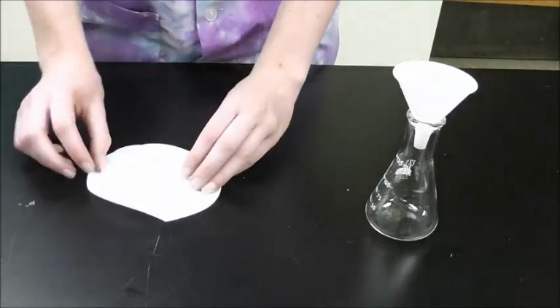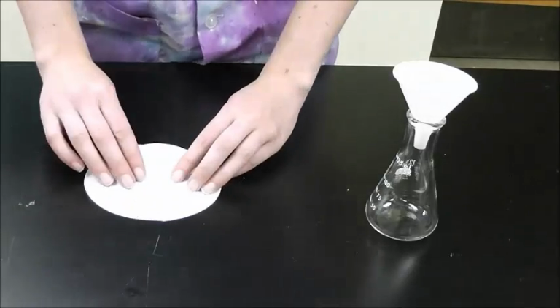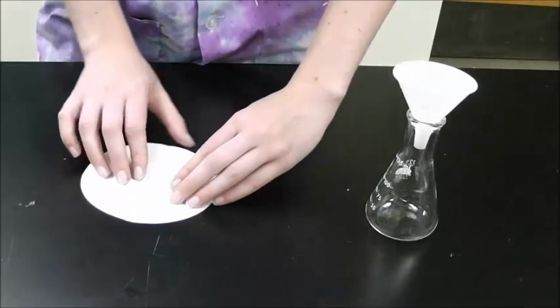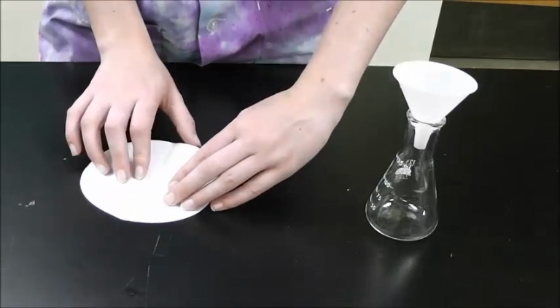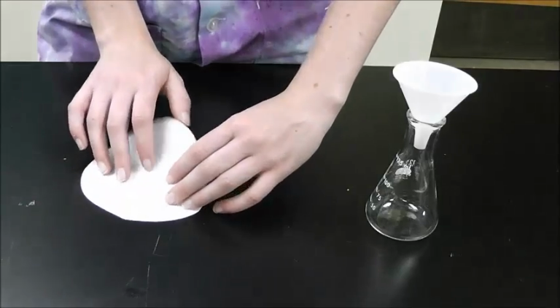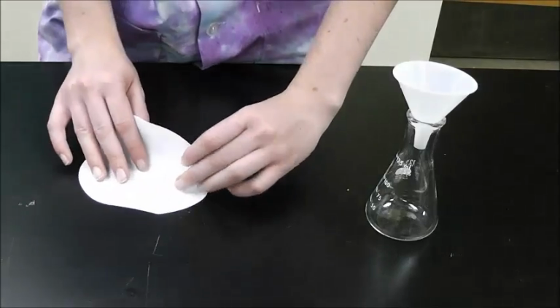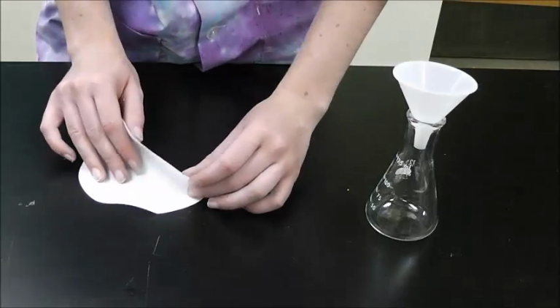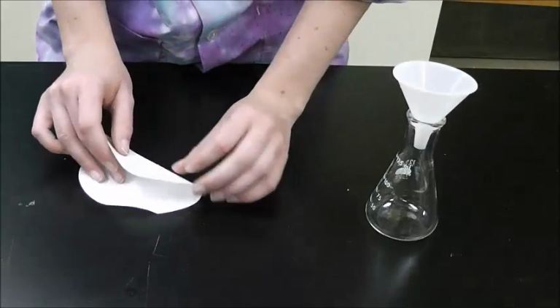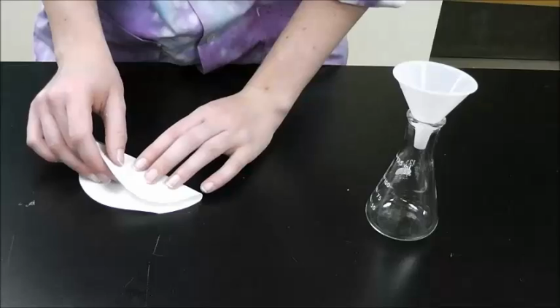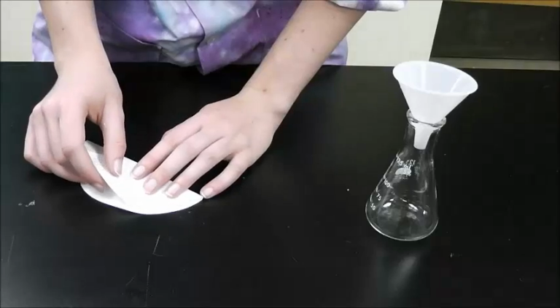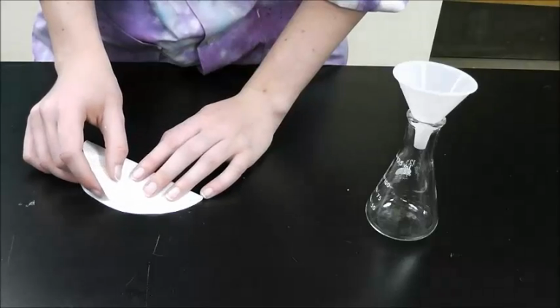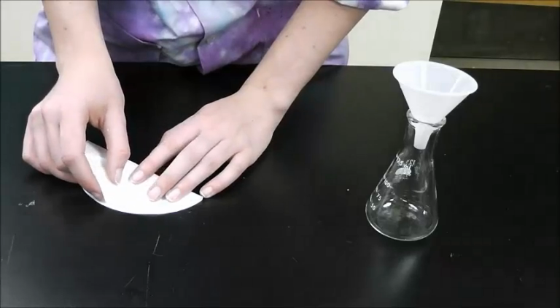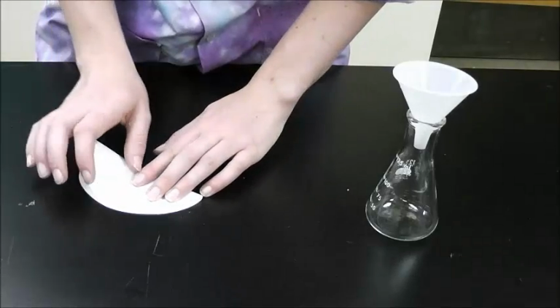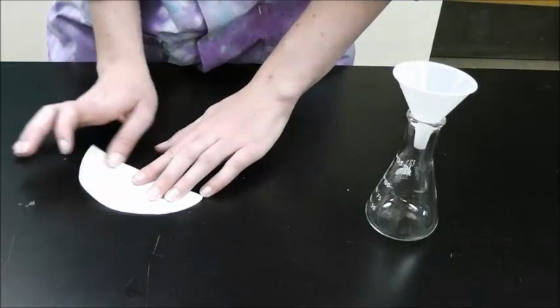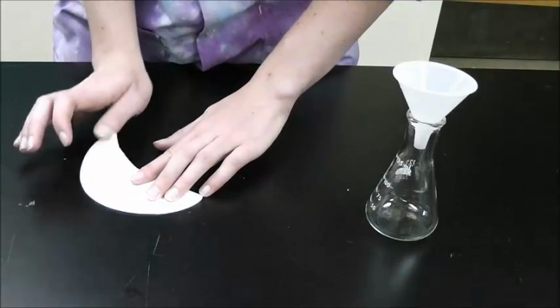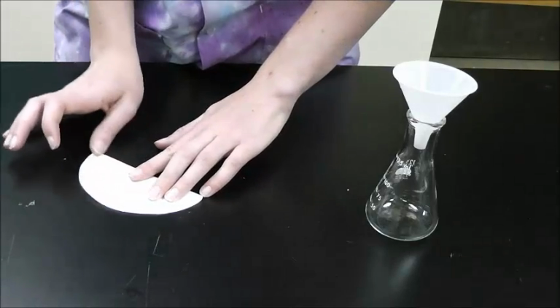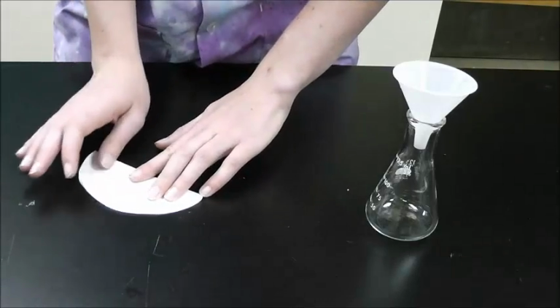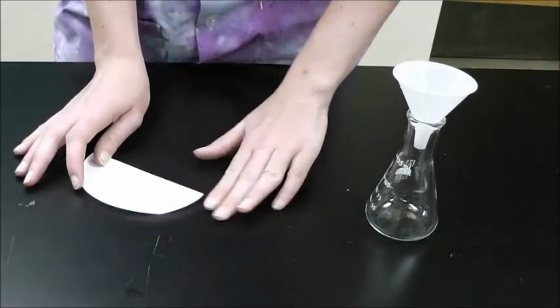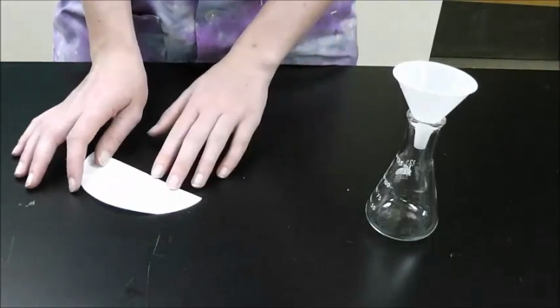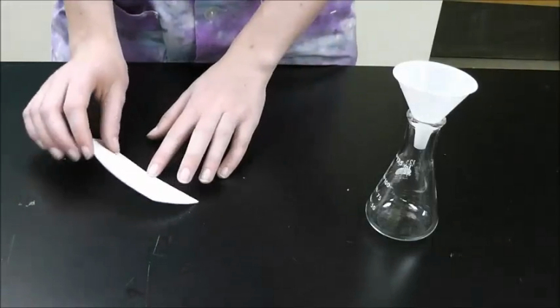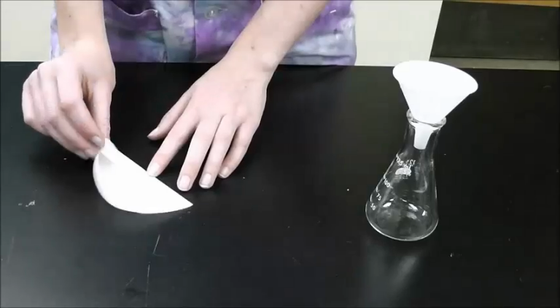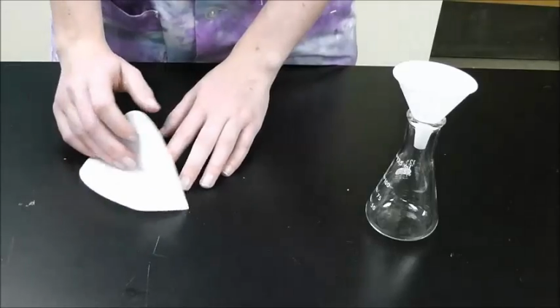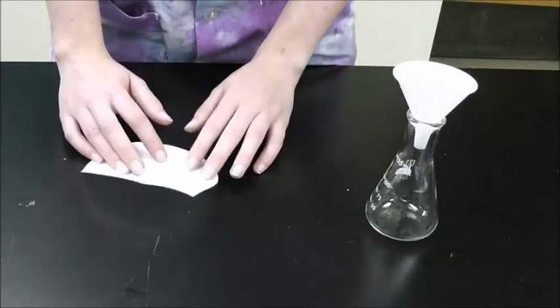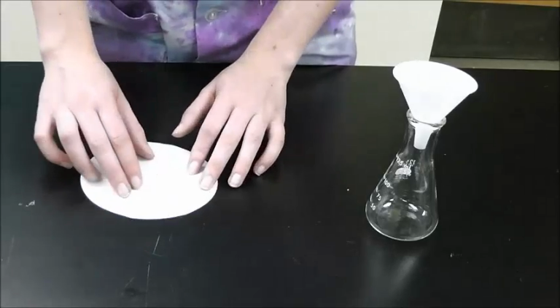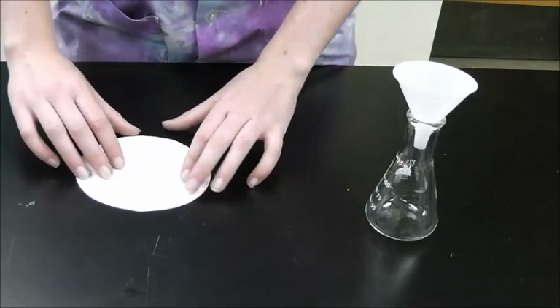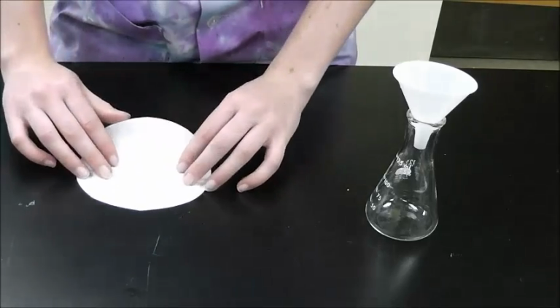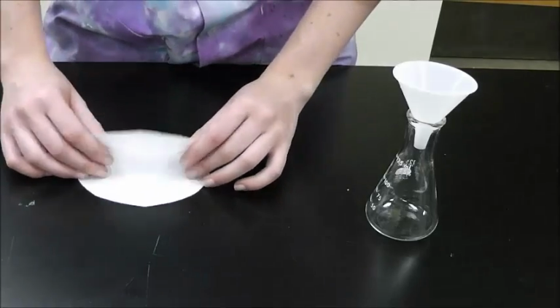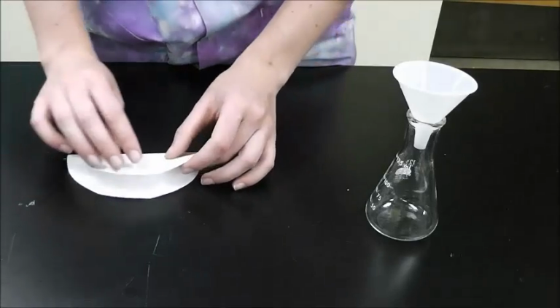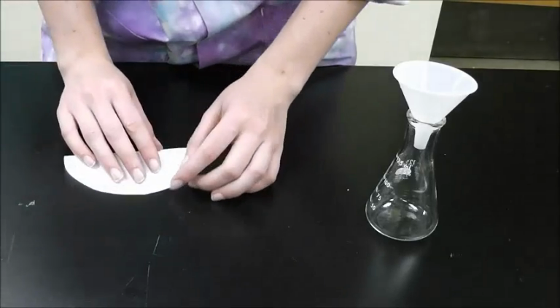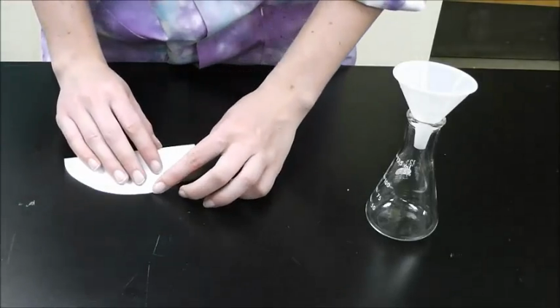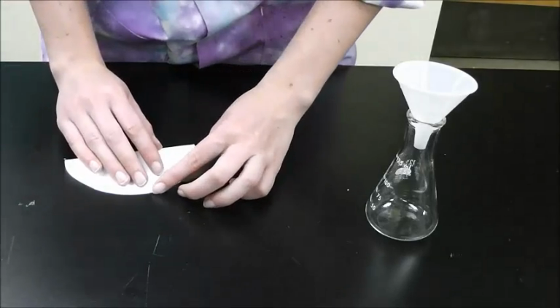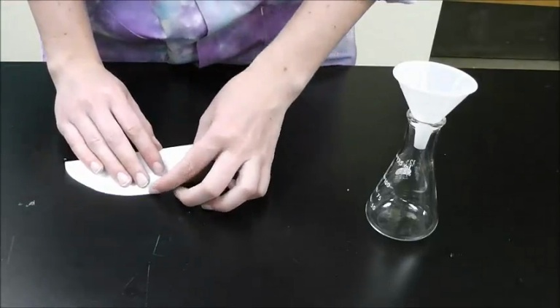Open it, rotate it 45 degrees, and fold it again, halfway between the existing folds. Open it, rotate it 90 degrees, and fold it once more.